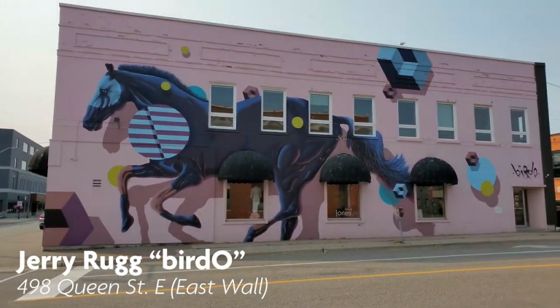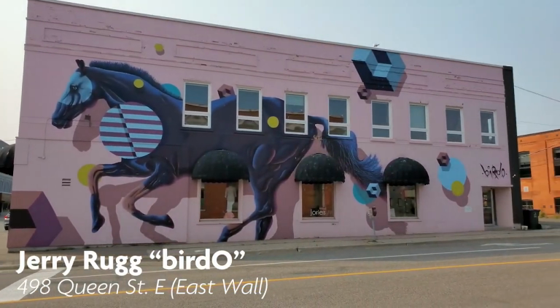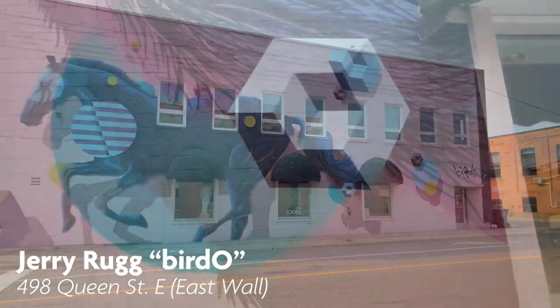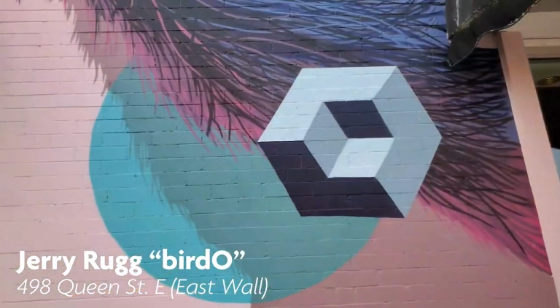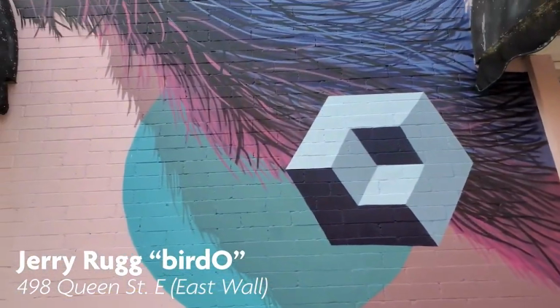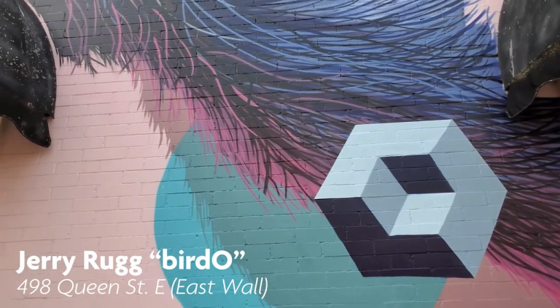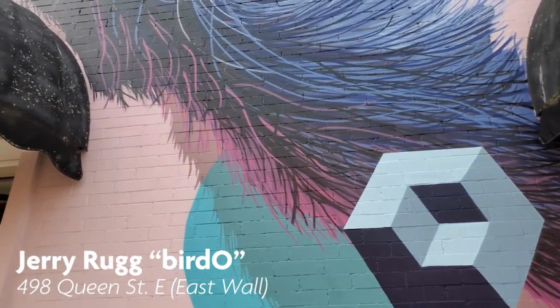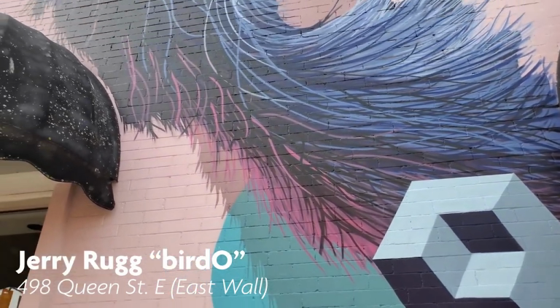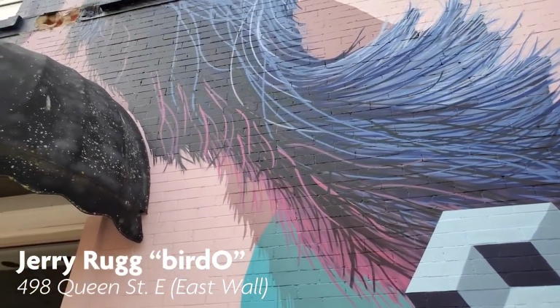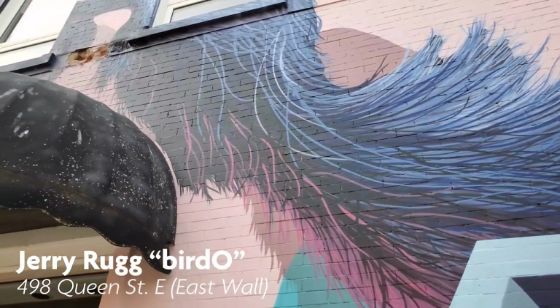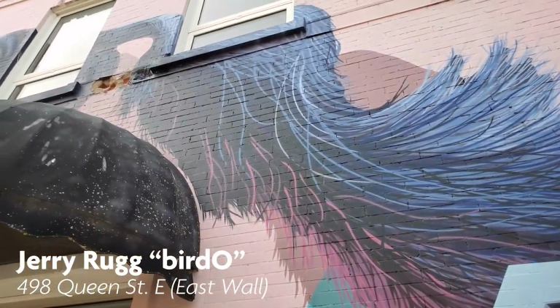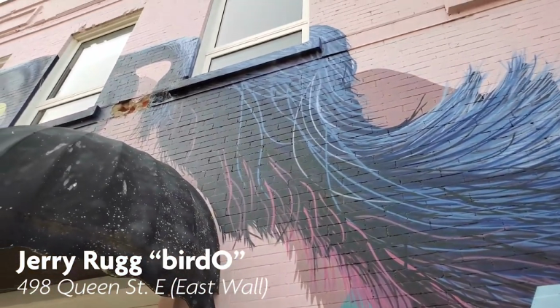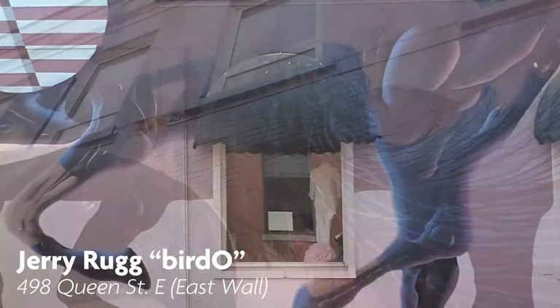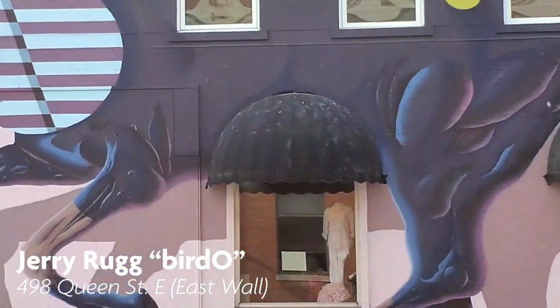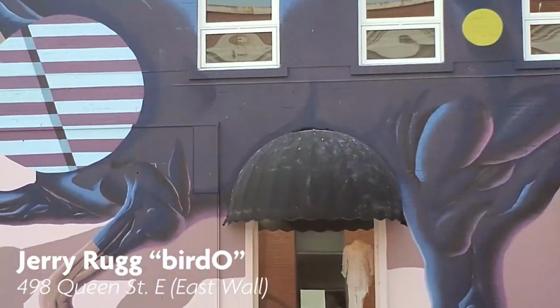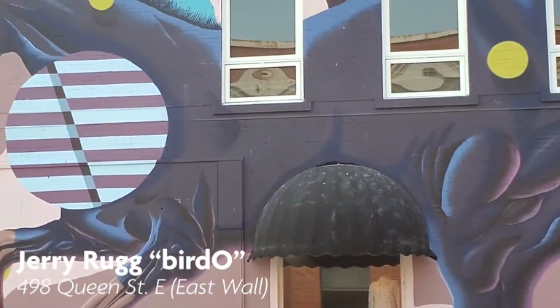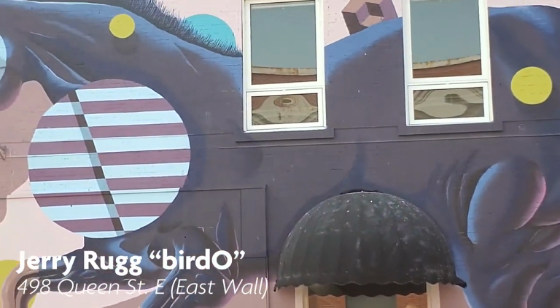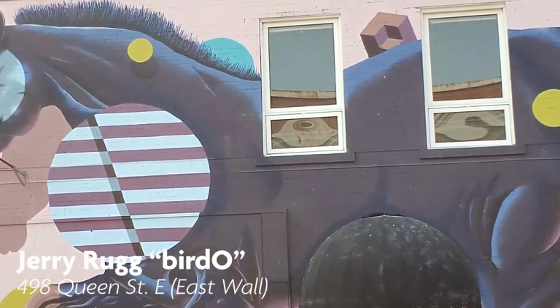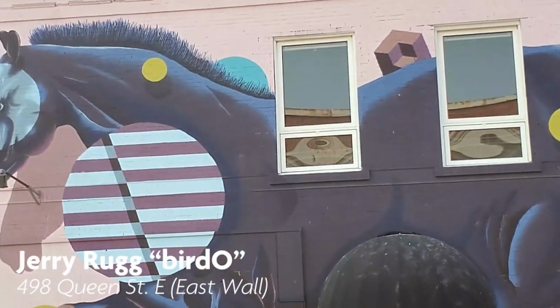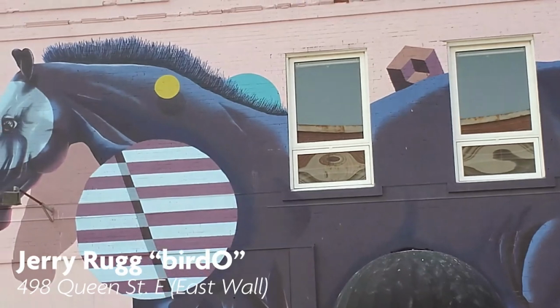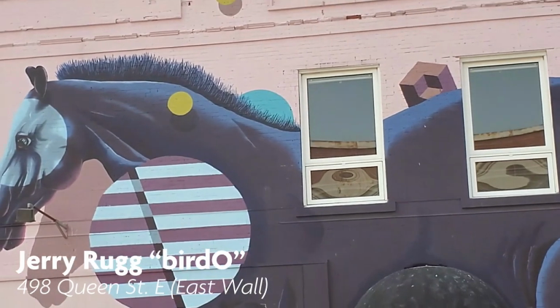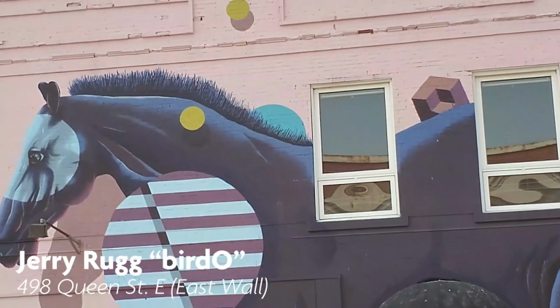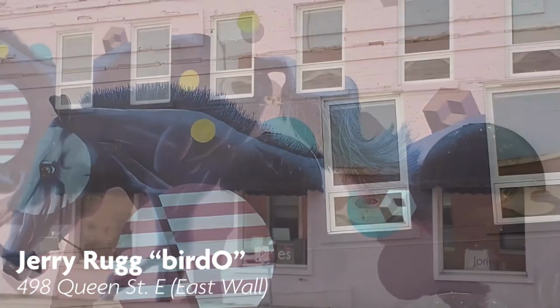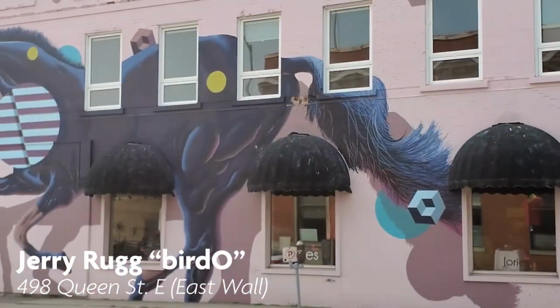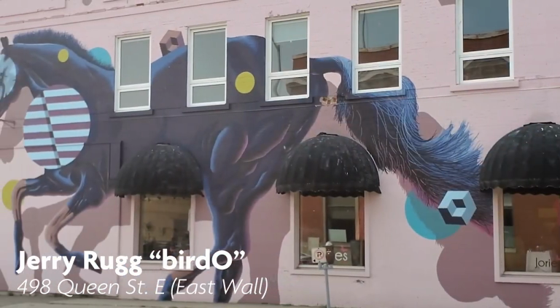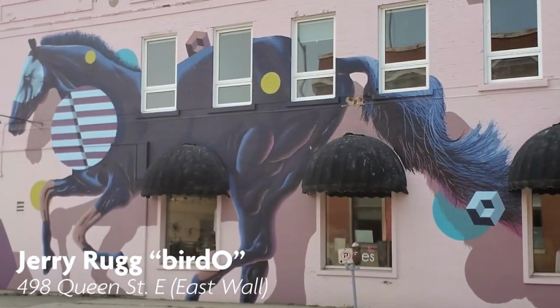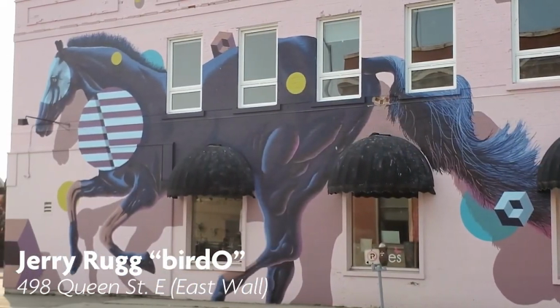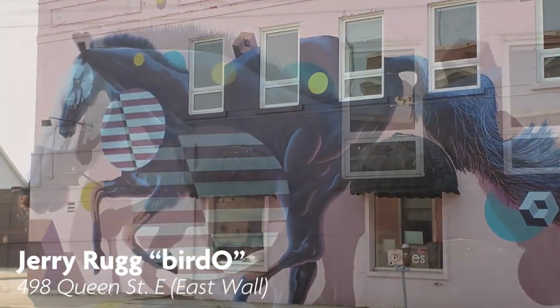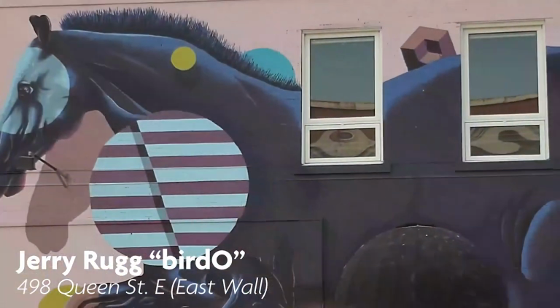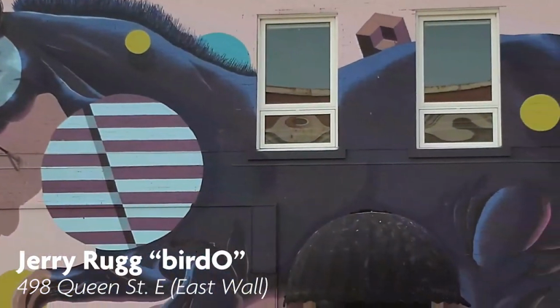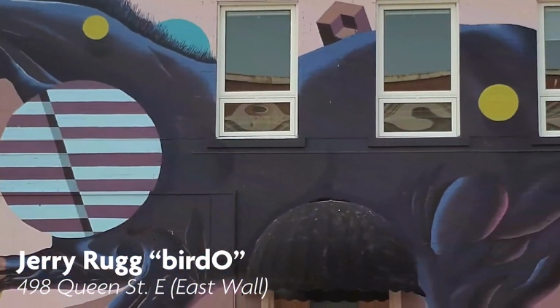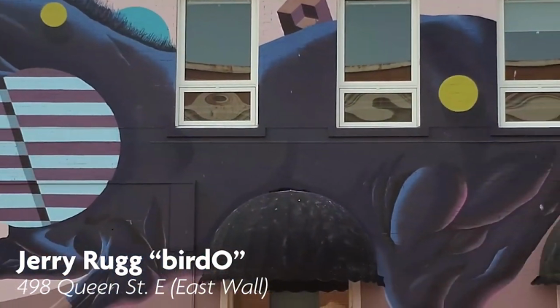Jerry Rugg, also known as Birdo, is a Canadian multidisciplinary pop artist known for his abstract depictions of animals. His work can be viewed on the wall facing Spring Street at Jory's Fine Clothing.